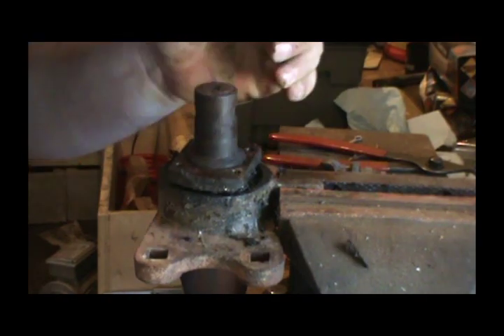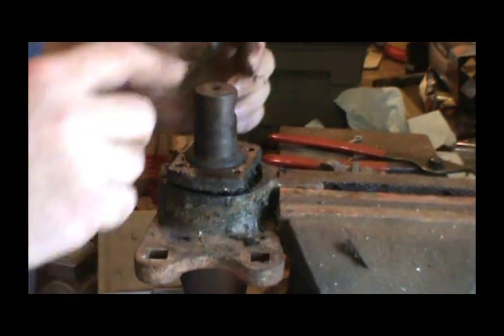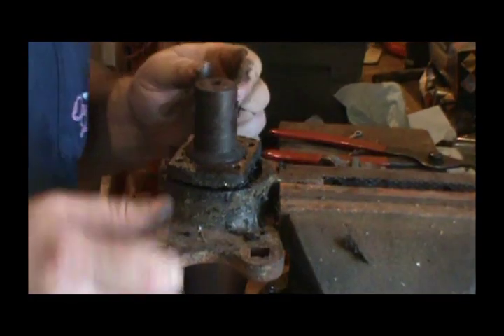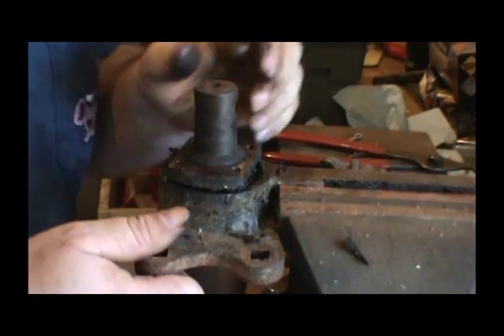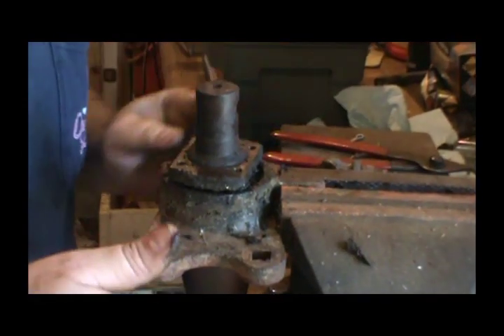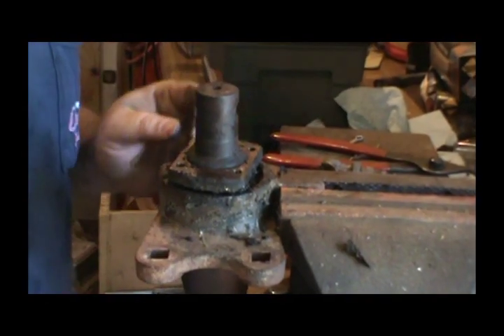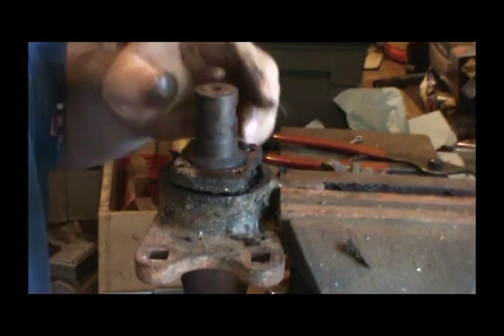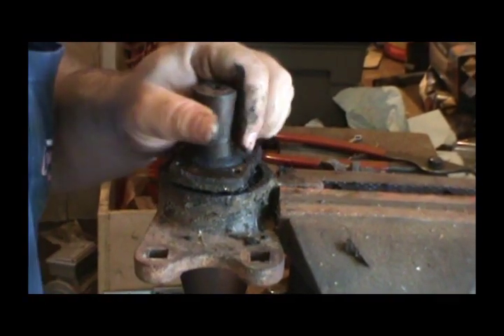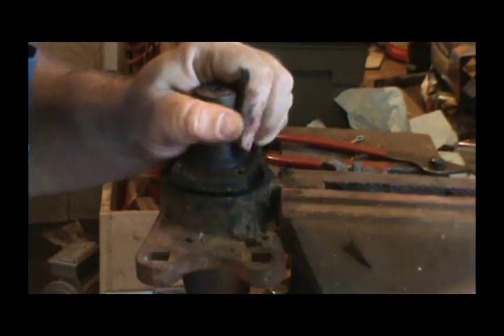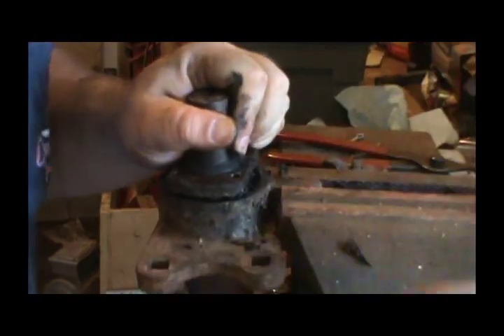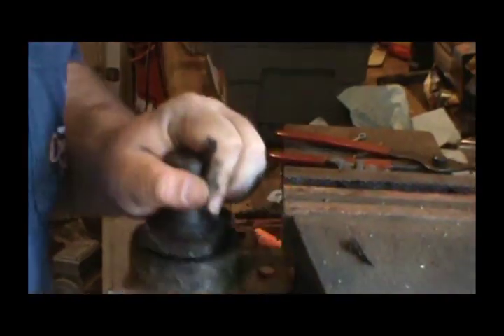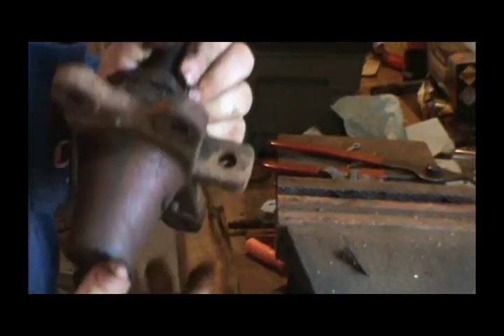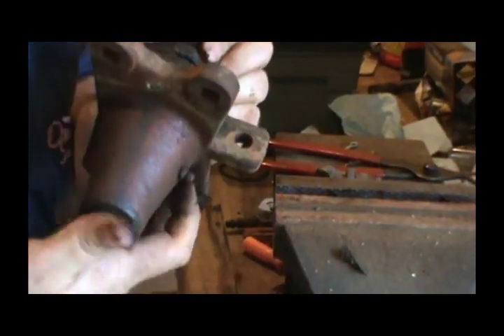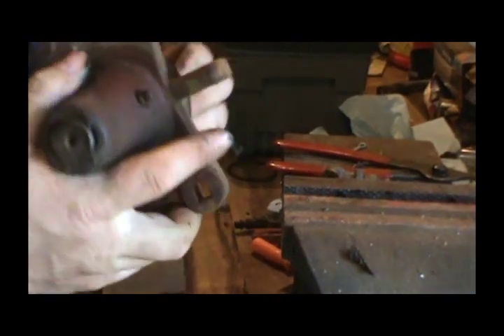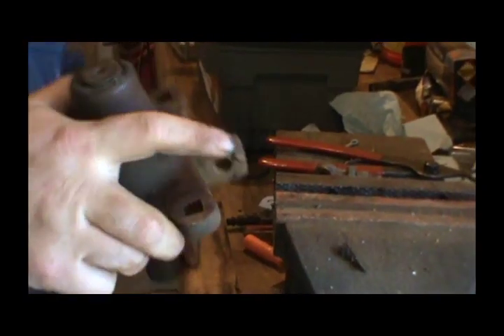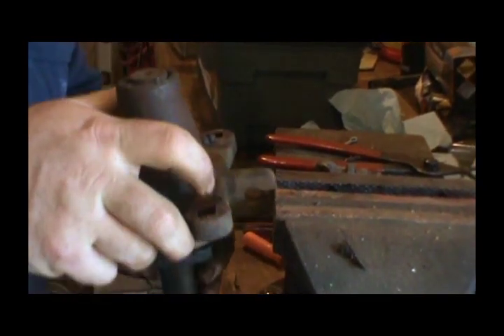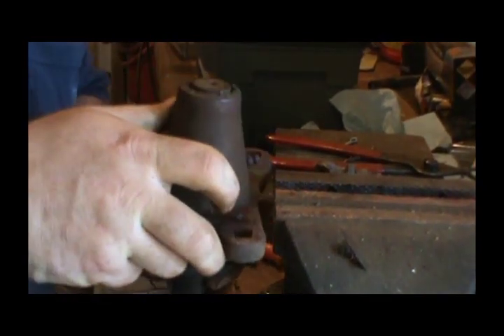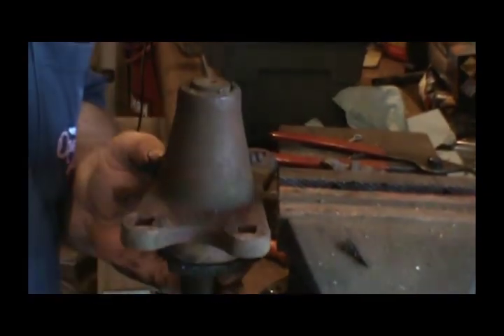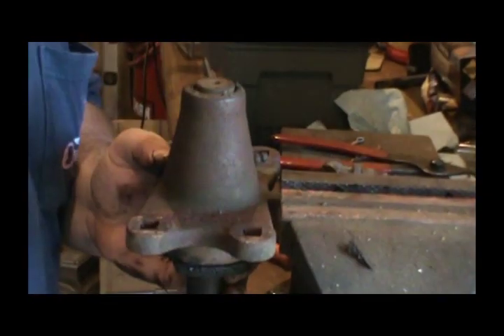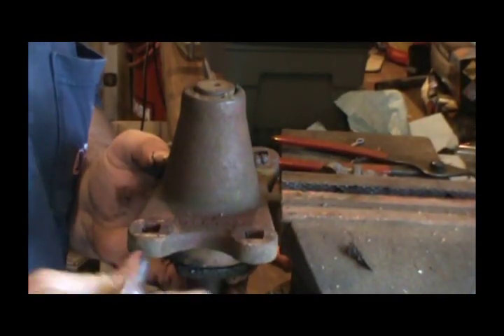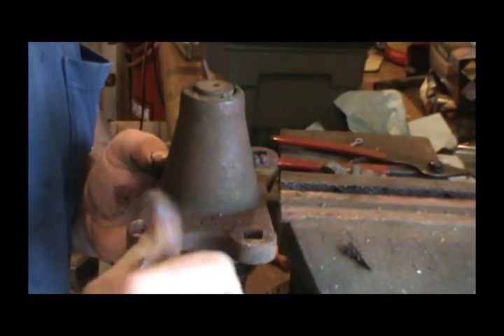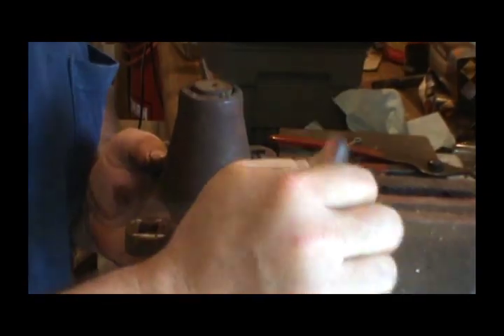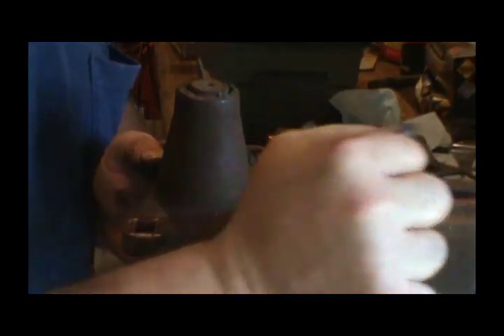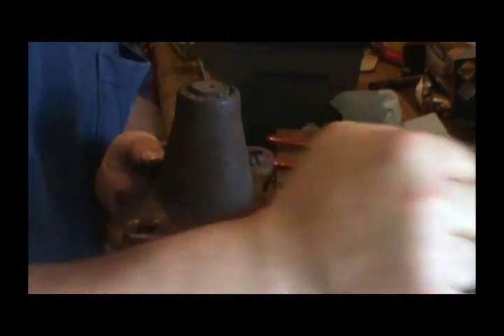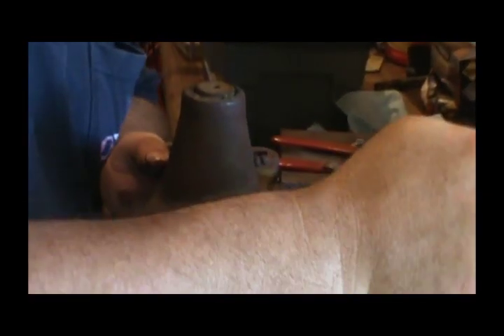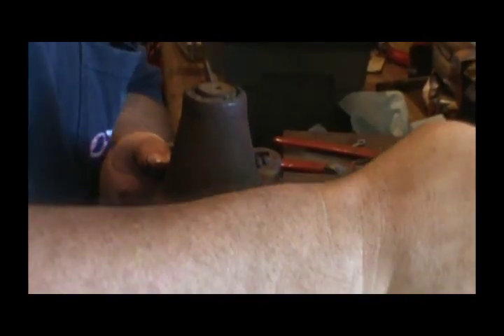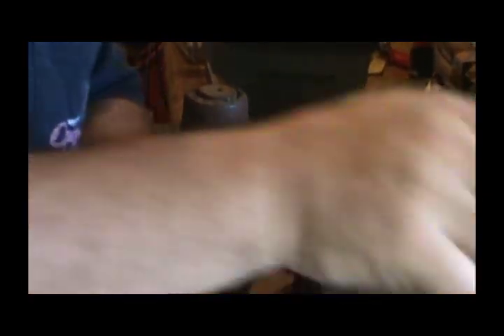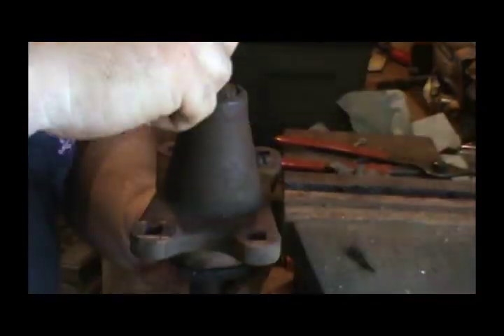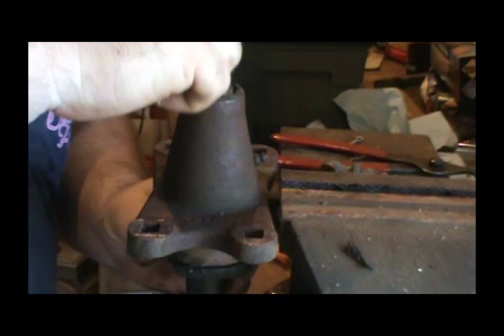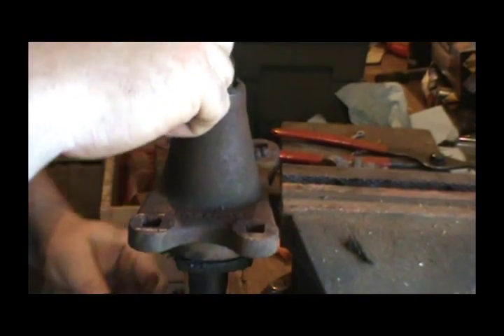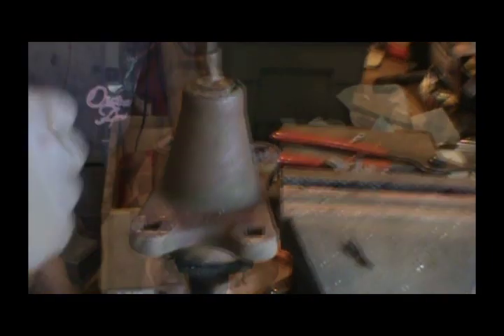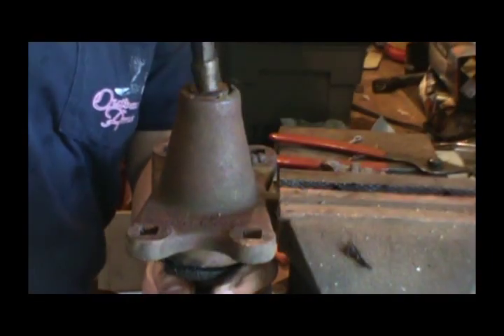Now what I'm going to do is turn it over. I'm going to try to tap this bearing out — I mean this shaft out. I'm just going to tap this hammer here.